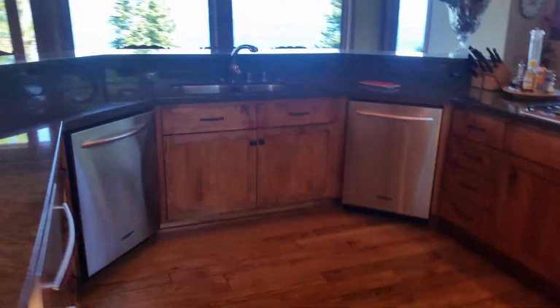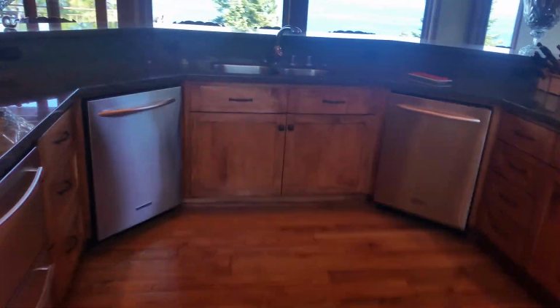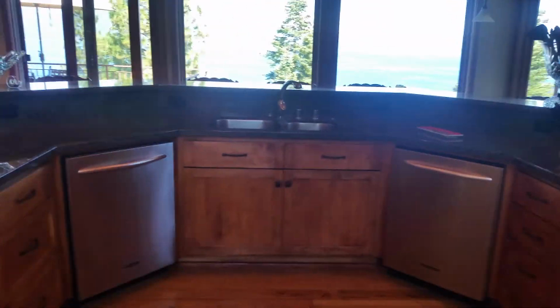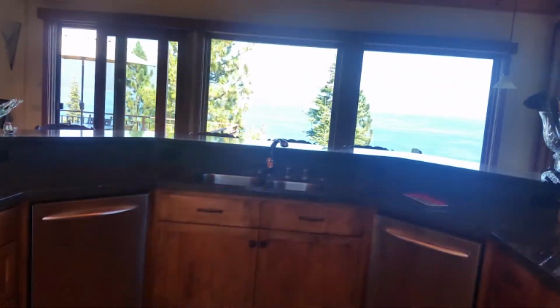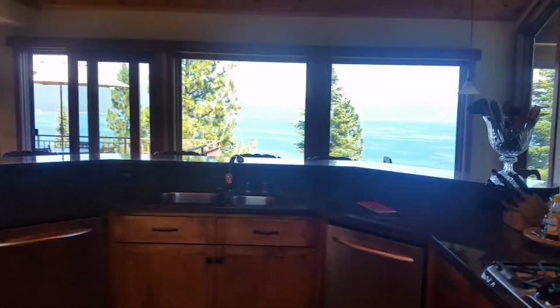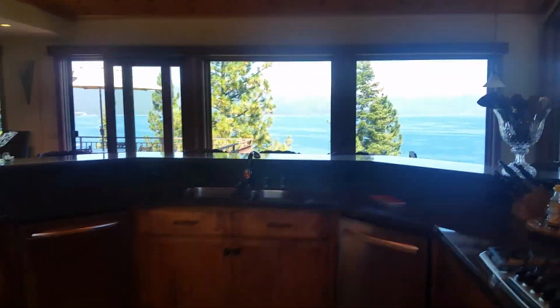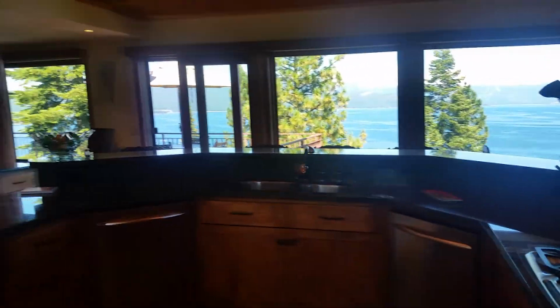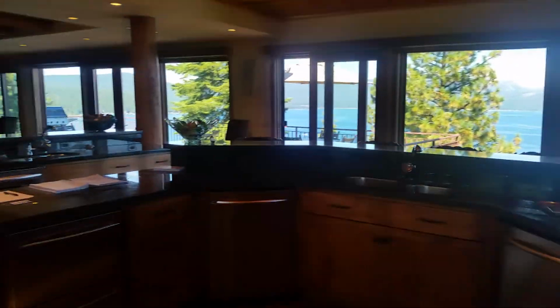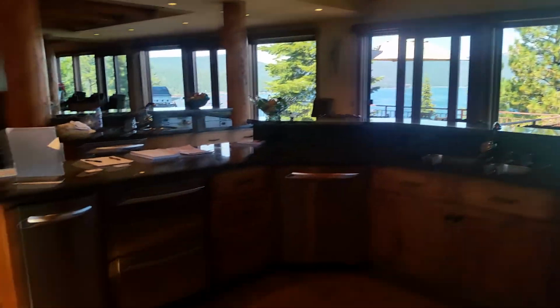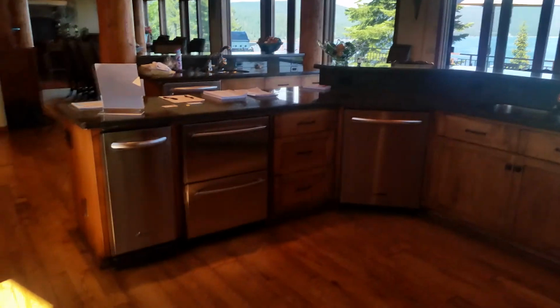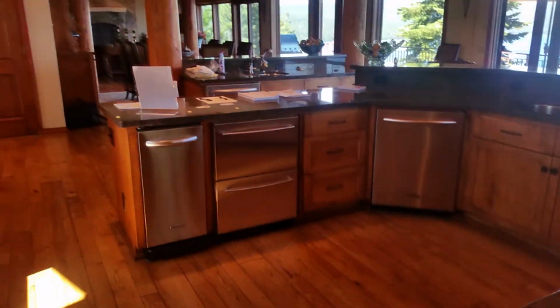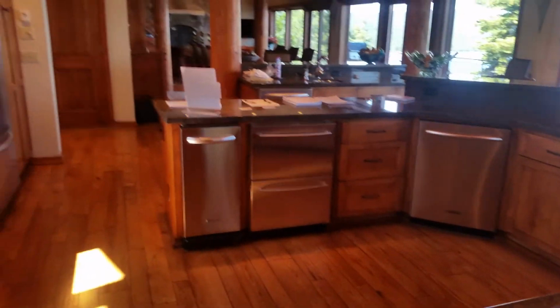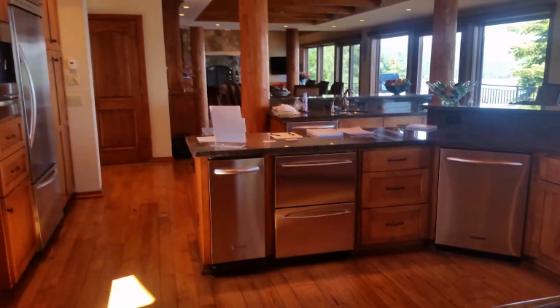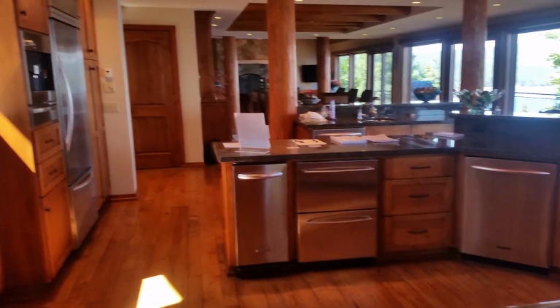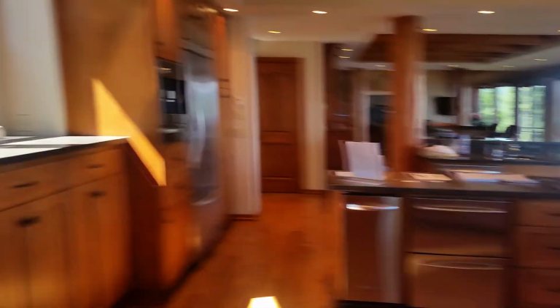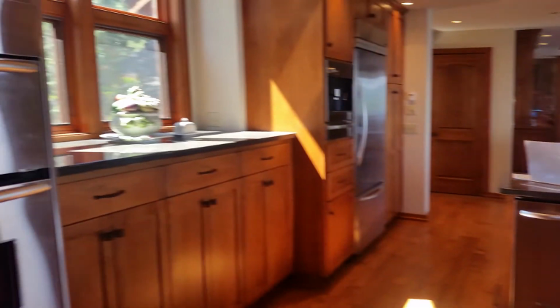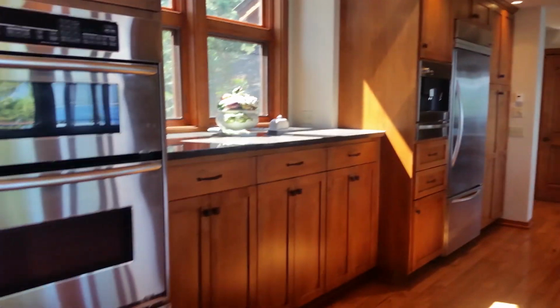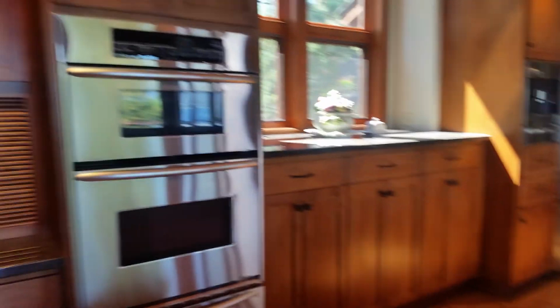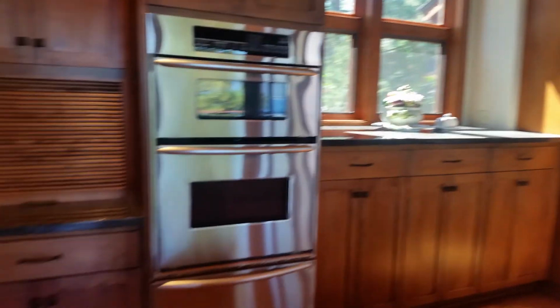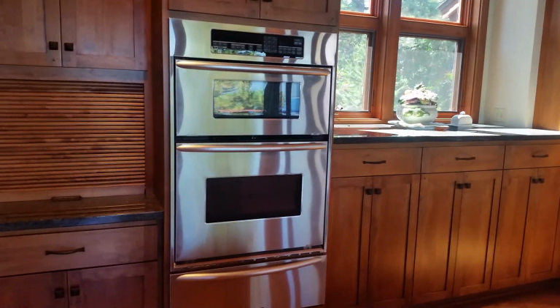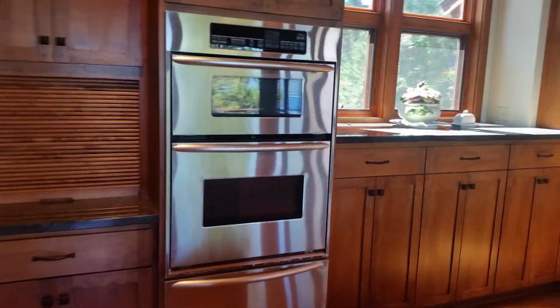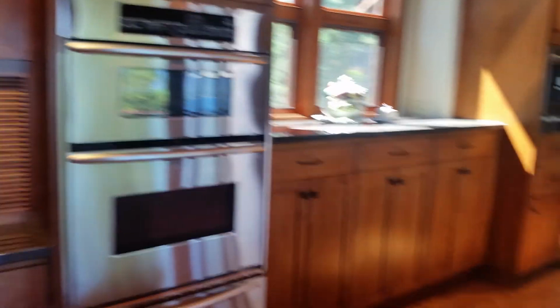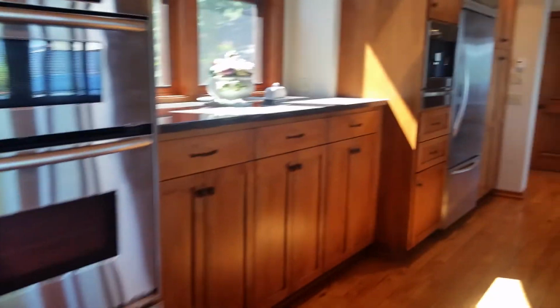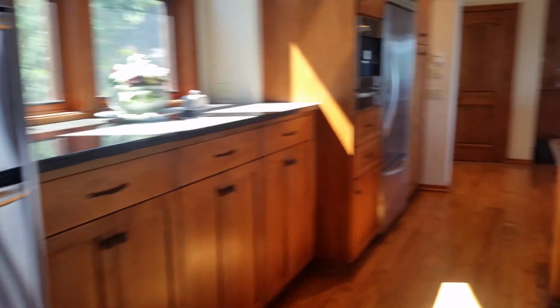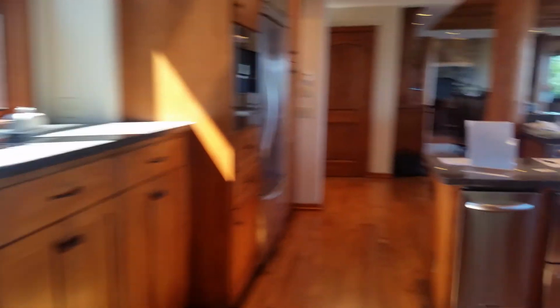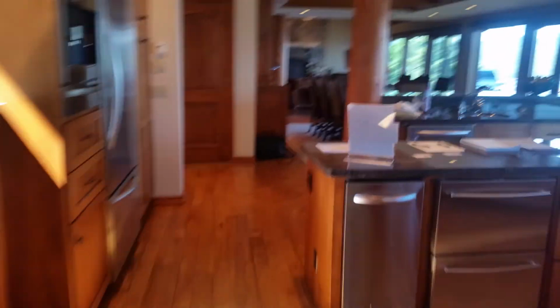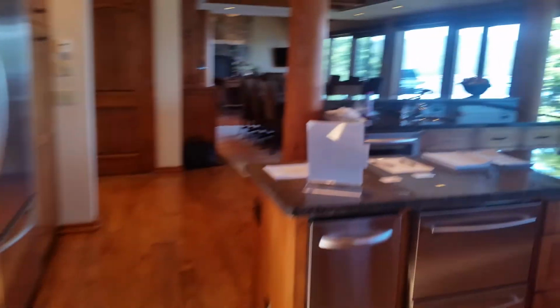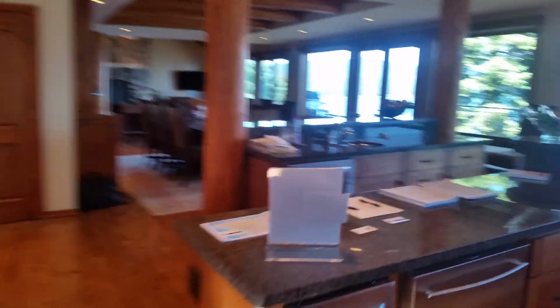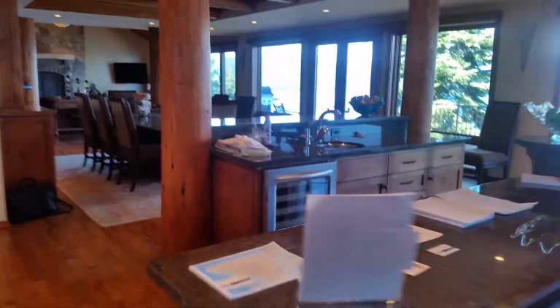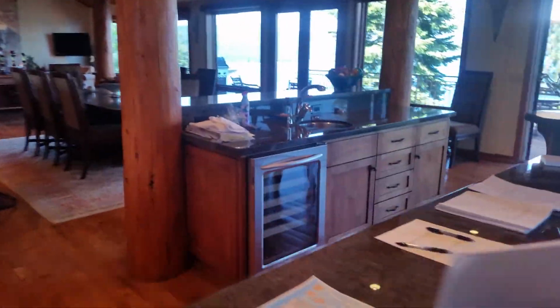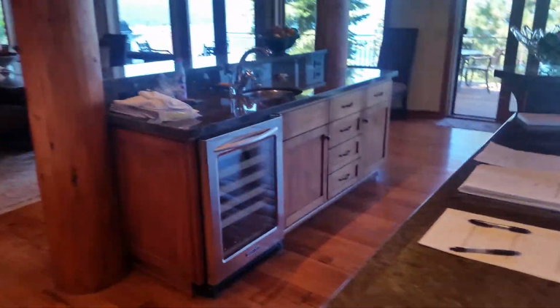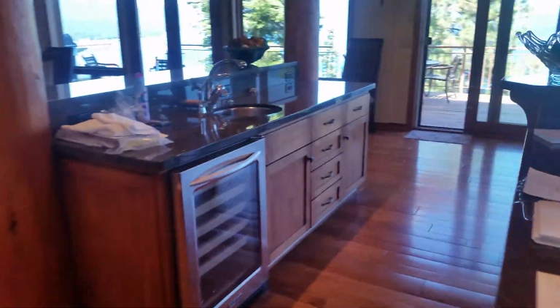Two dishwashers, nice view of the lake — basically double everything except for the fridge. And then a wet bar here, another fridge.